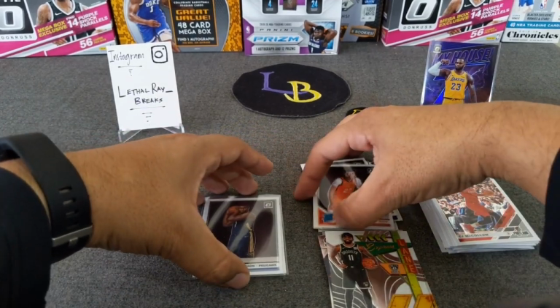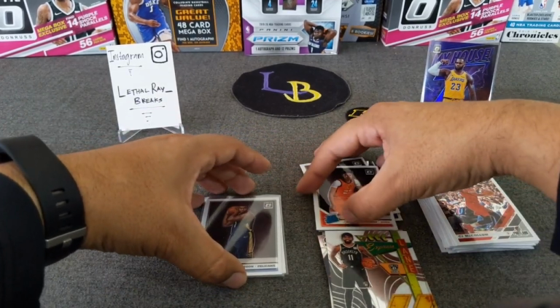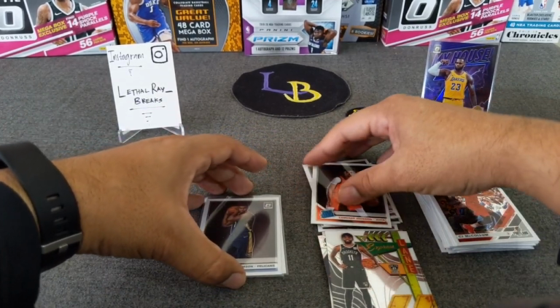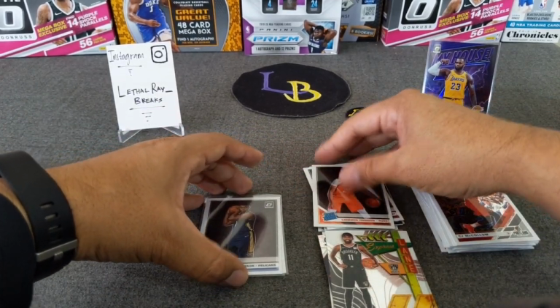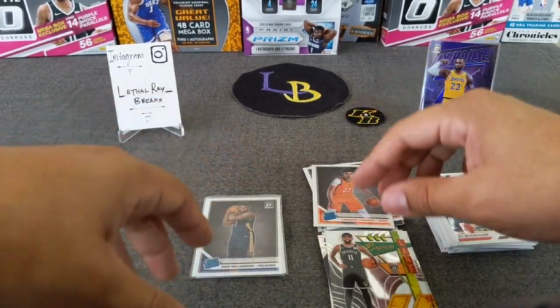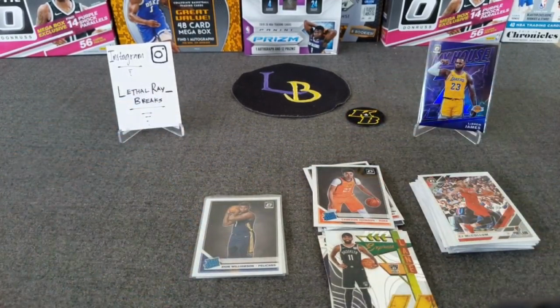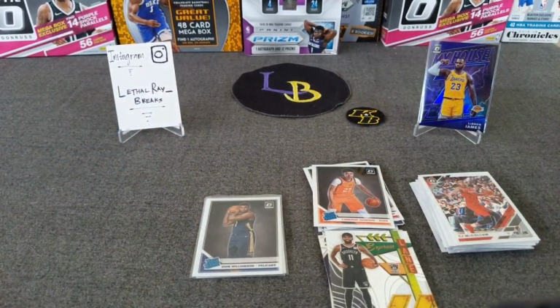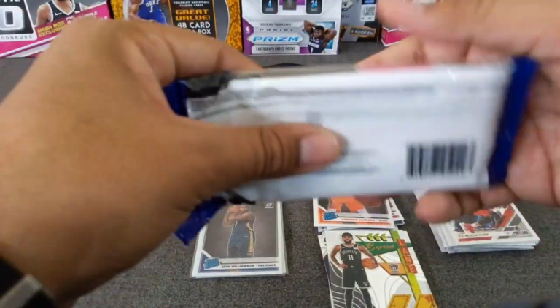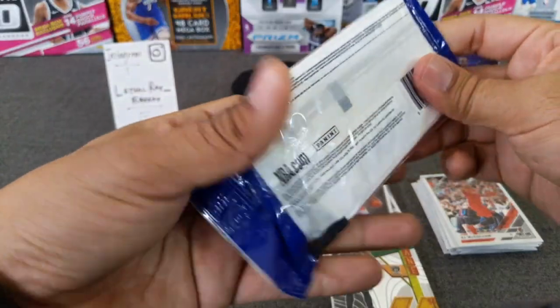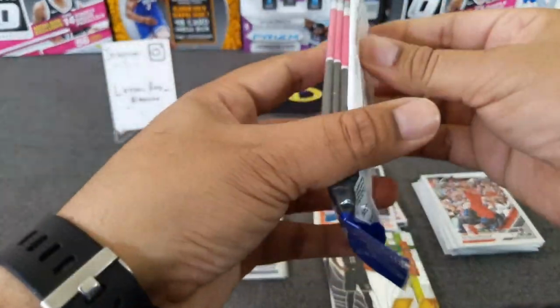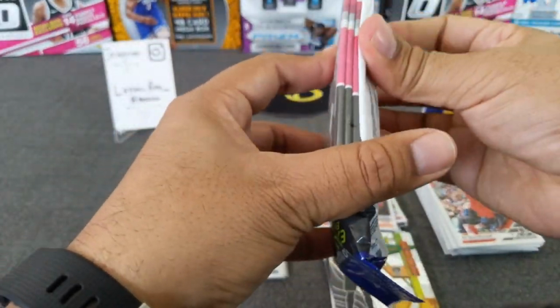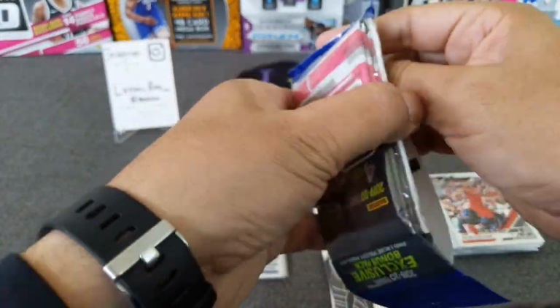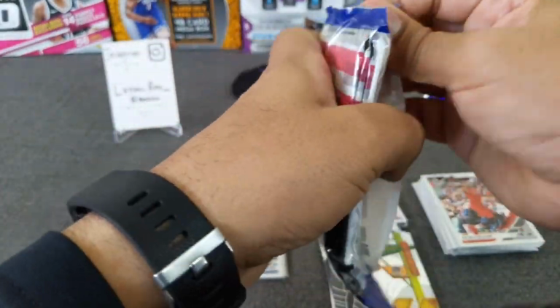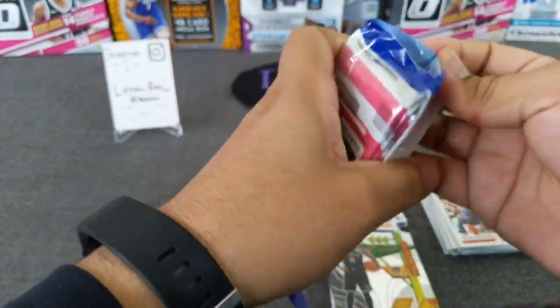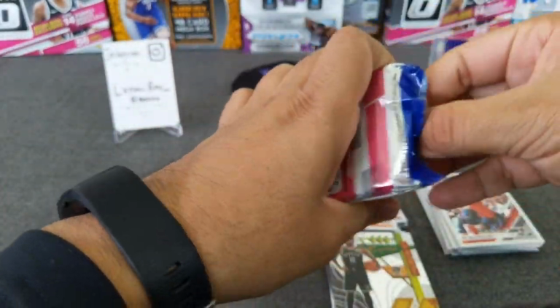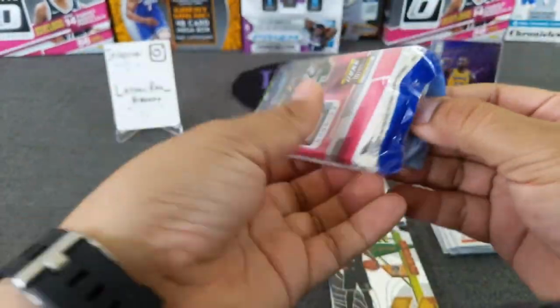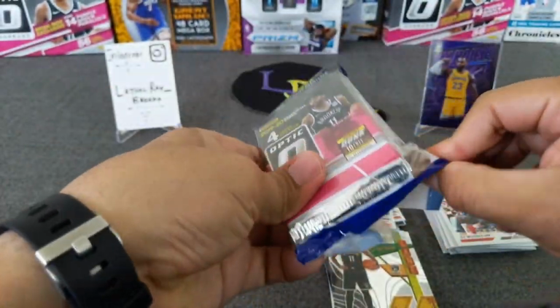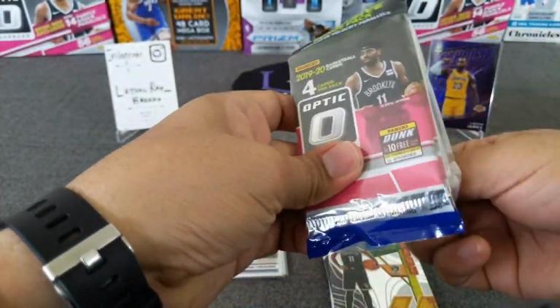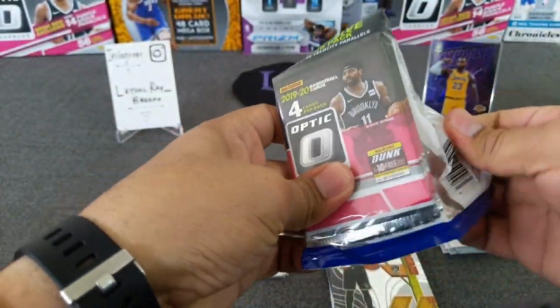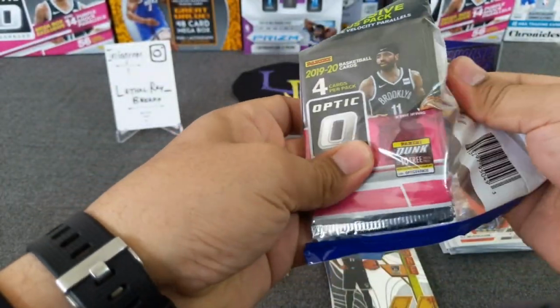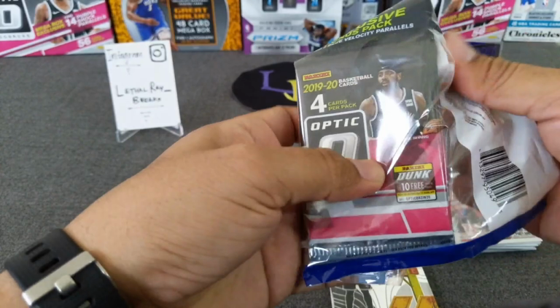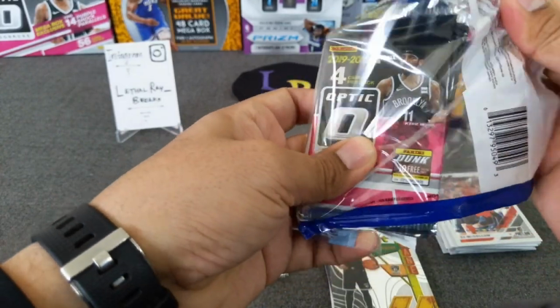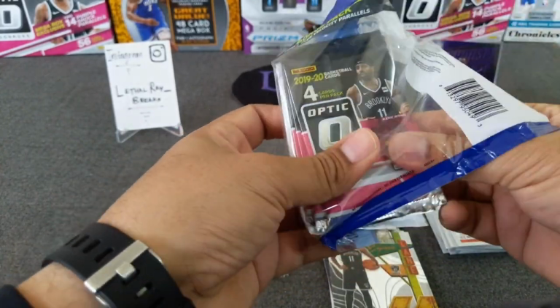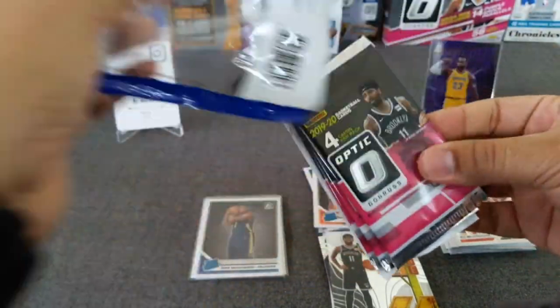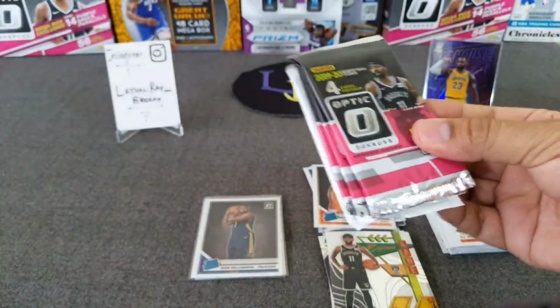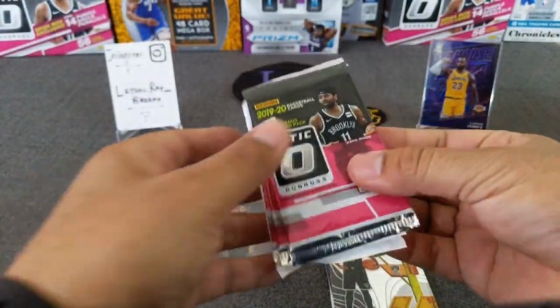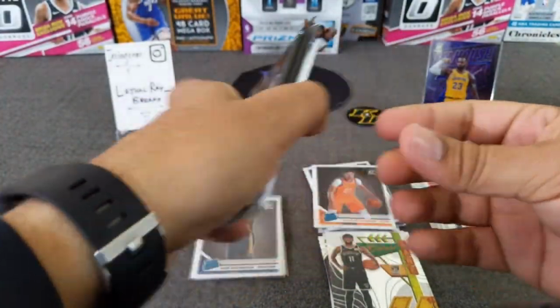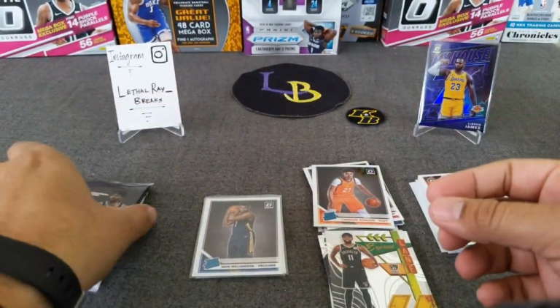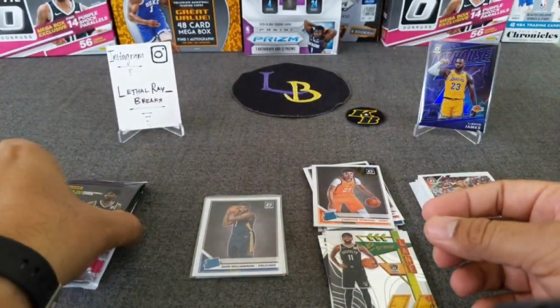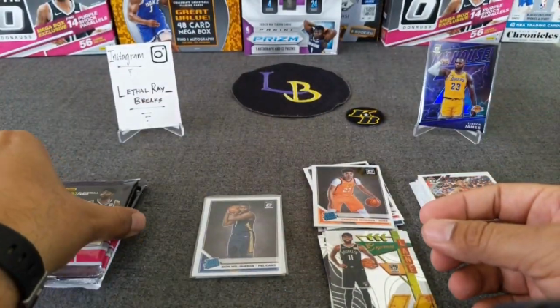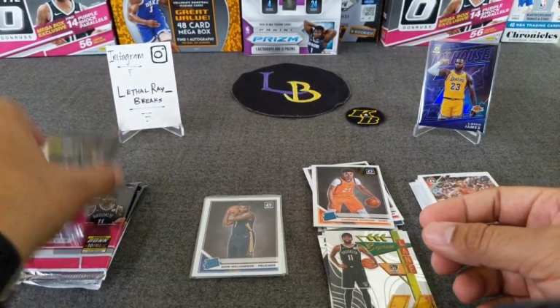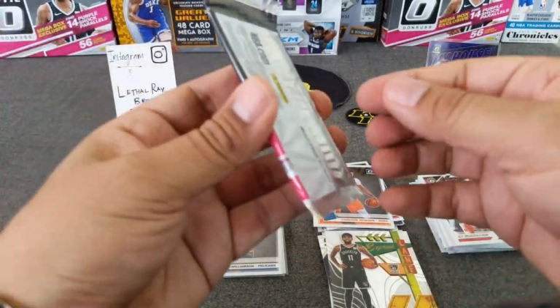We've got the Ja-Zion brothers in that one. Now on to the cello — the old cello — which has been very nice to me. I hit the pink LeBron out of it.